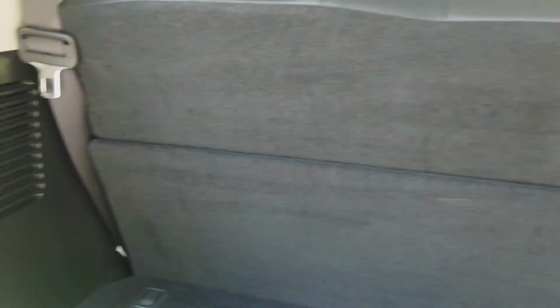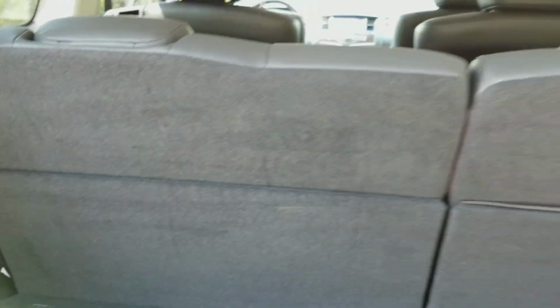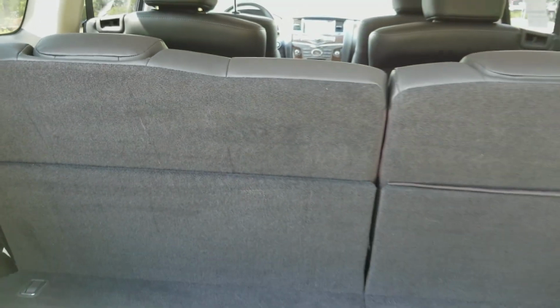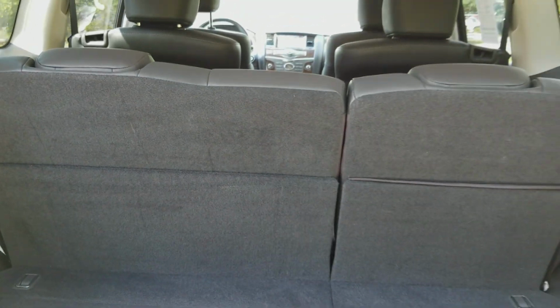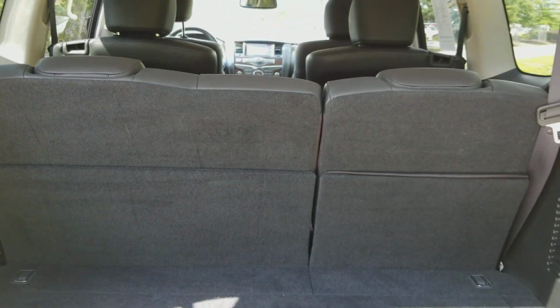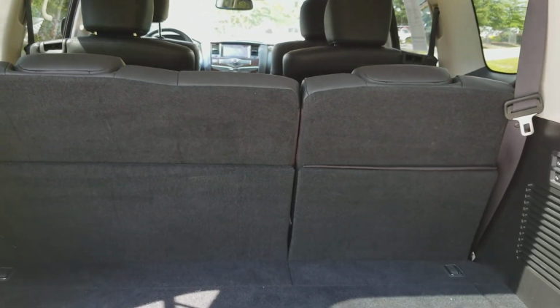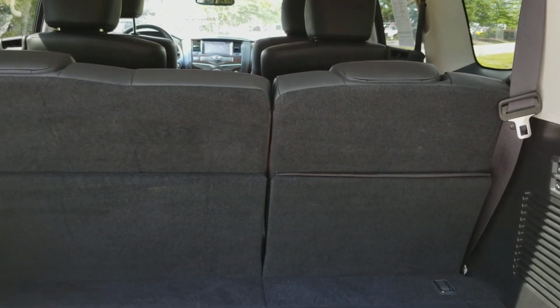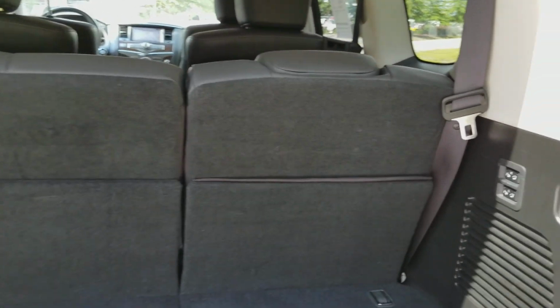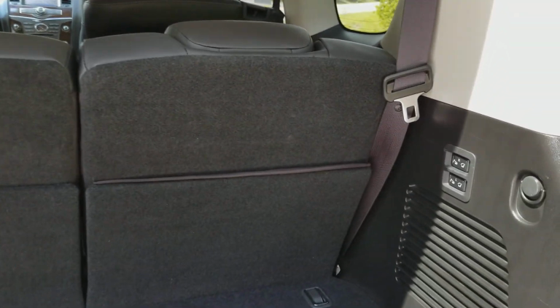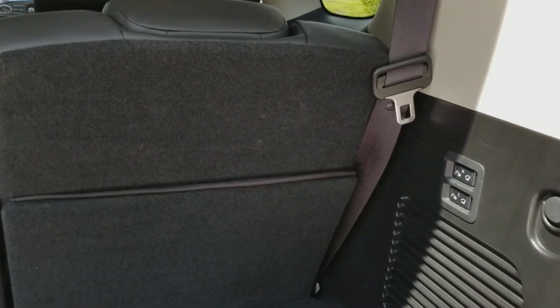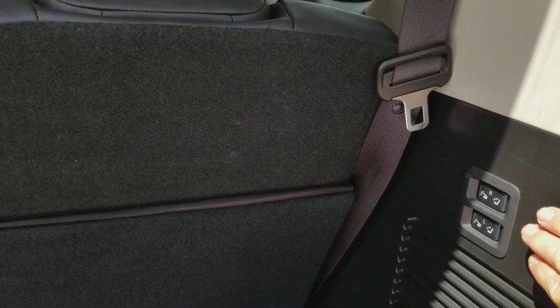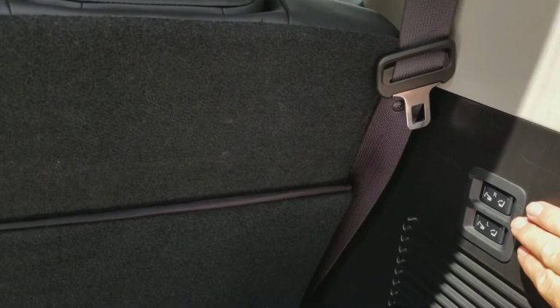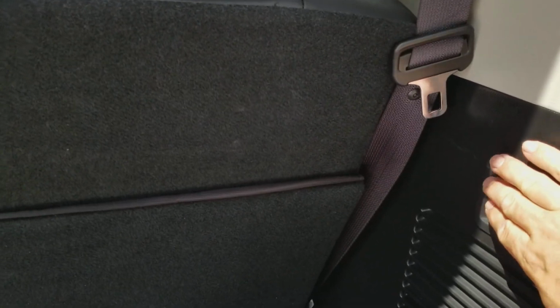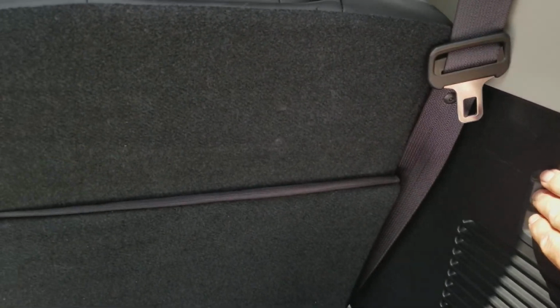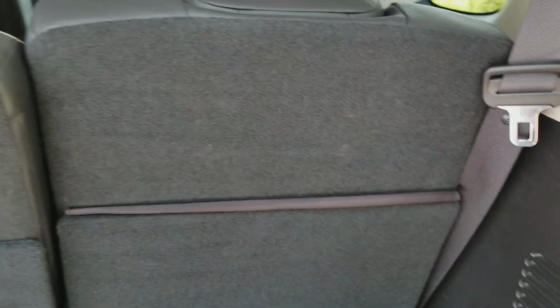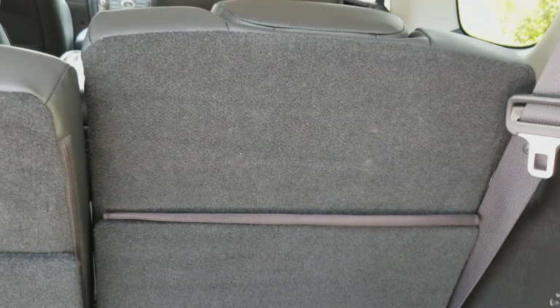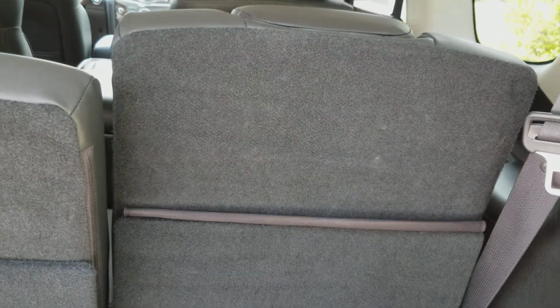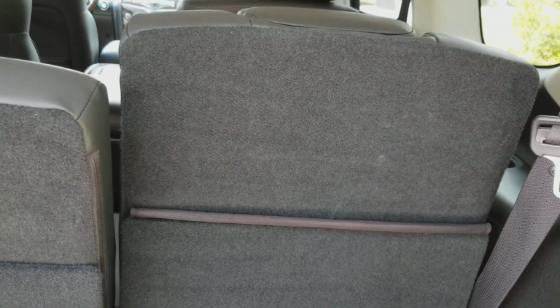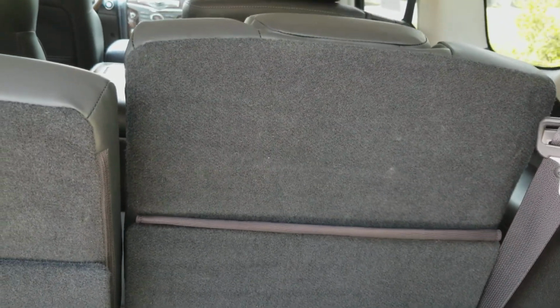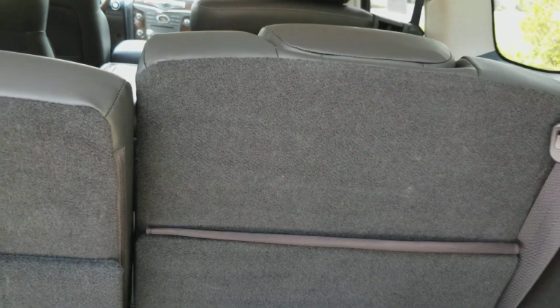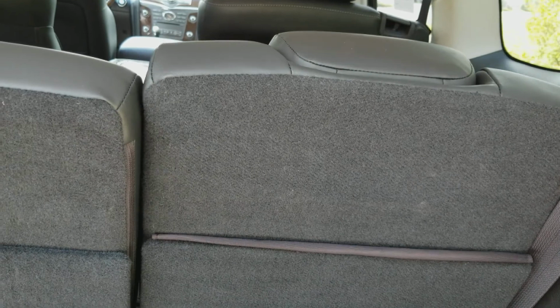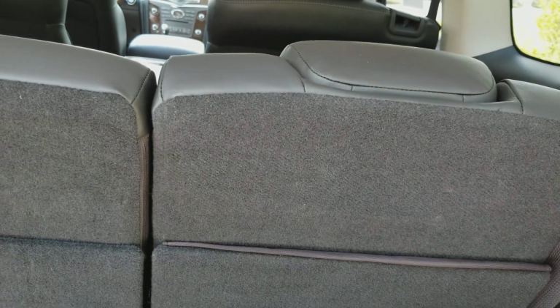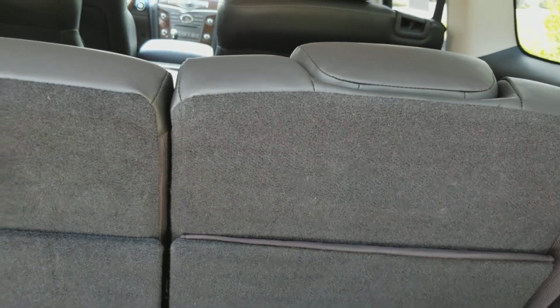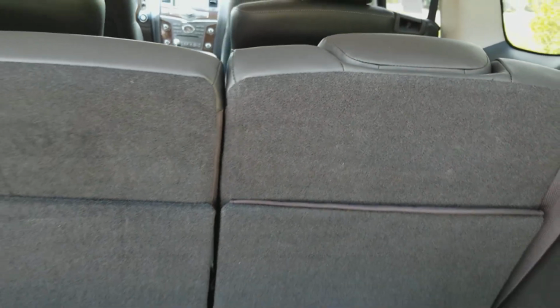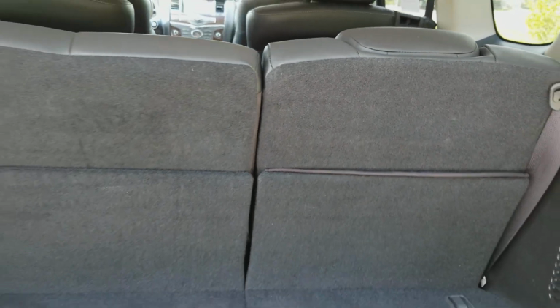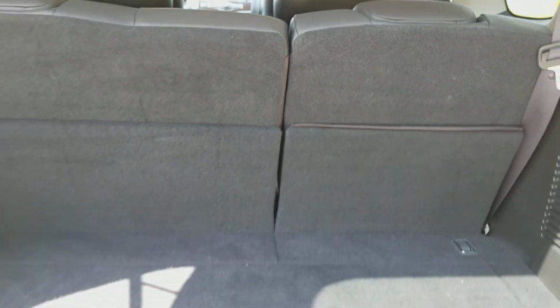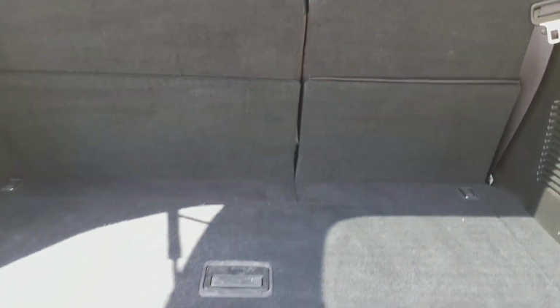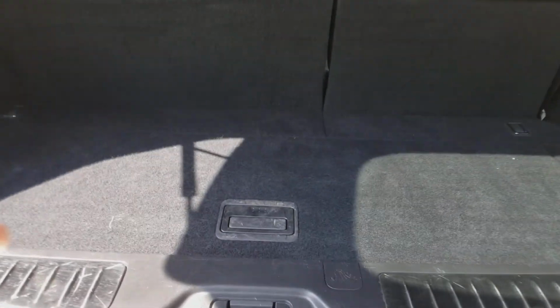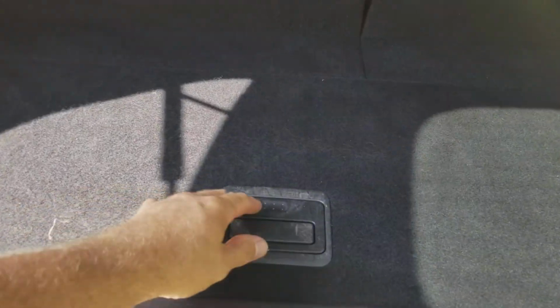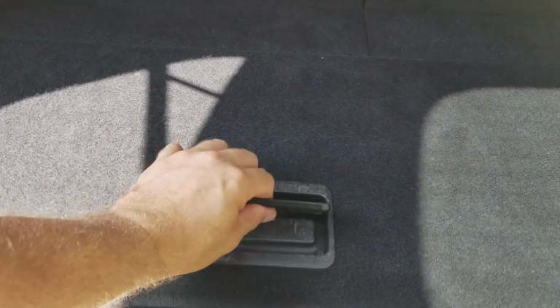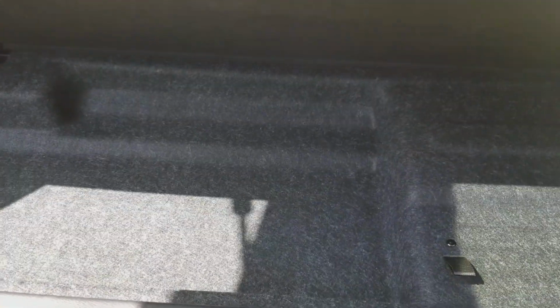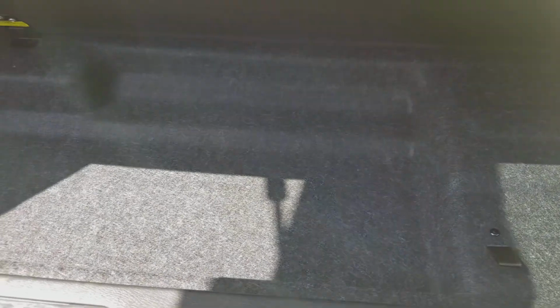The third row seat is power folding and you can control it right here. We can fold it up and down depending on our needs, giving us a combination of cargo and passenger space when needed. You also have a little bit more cargo space underneath.